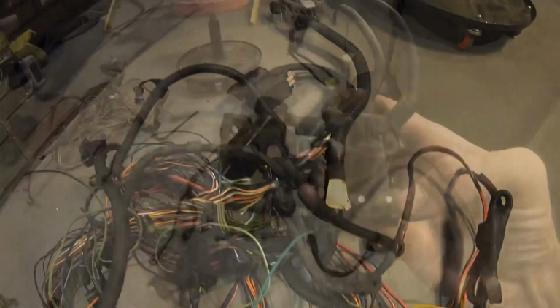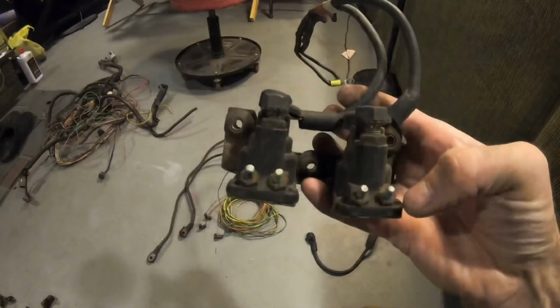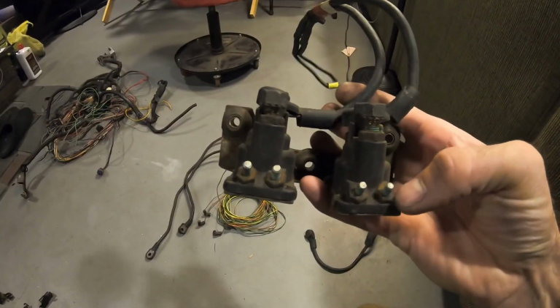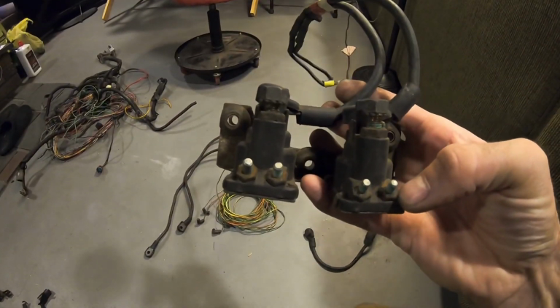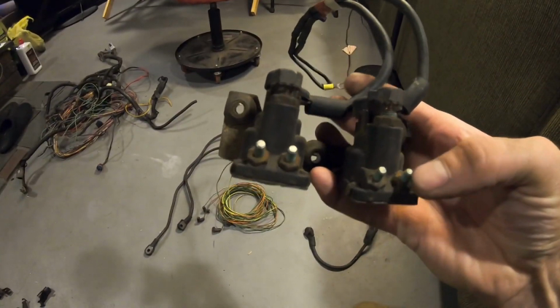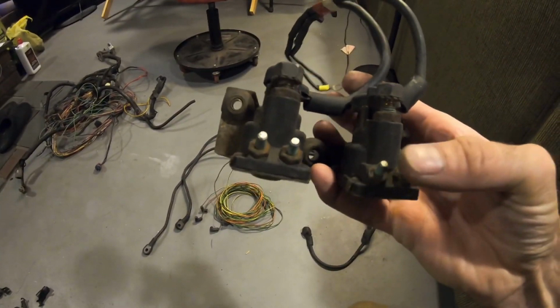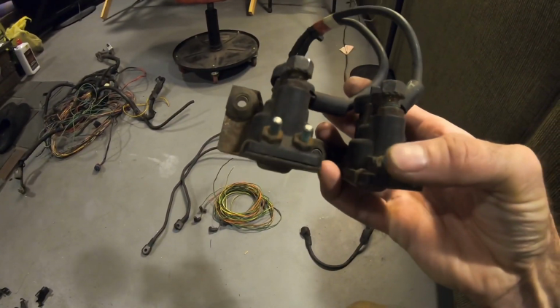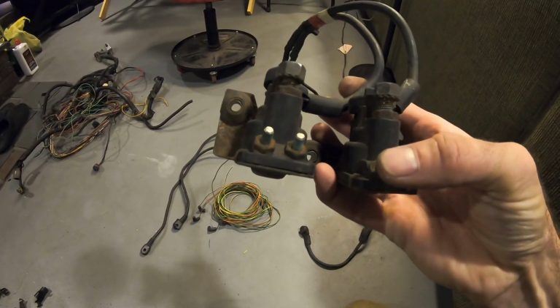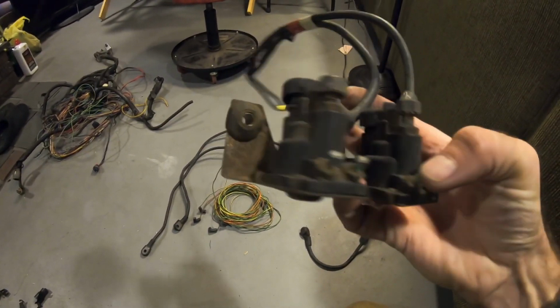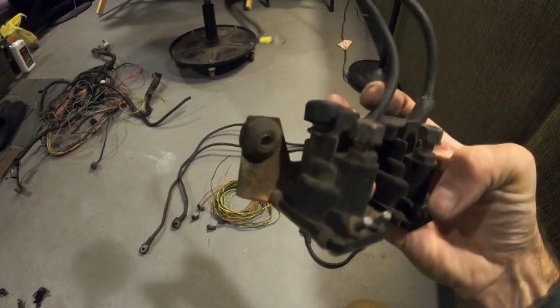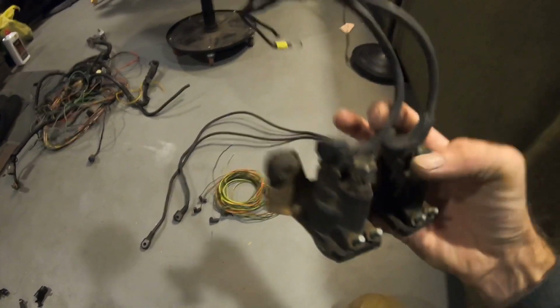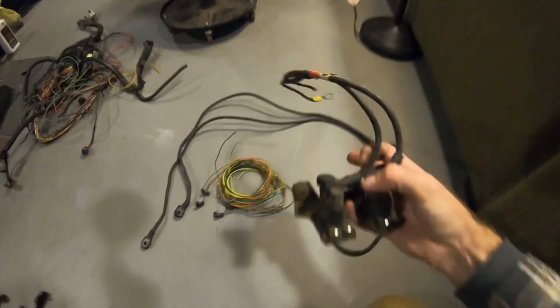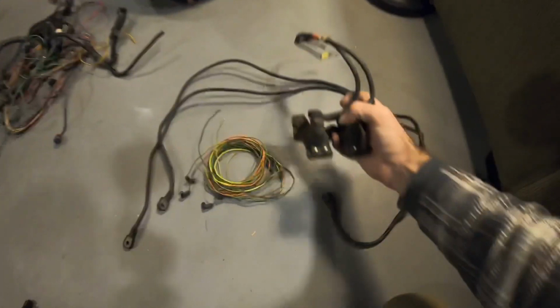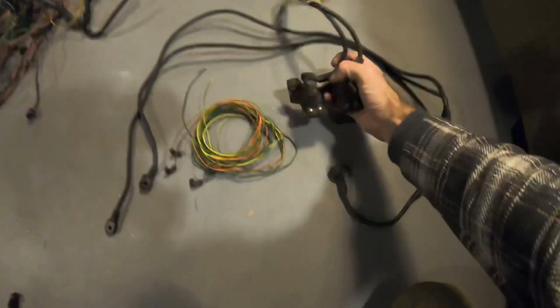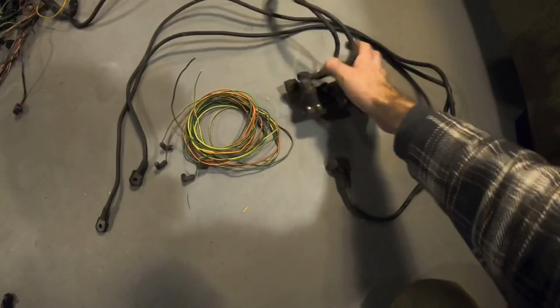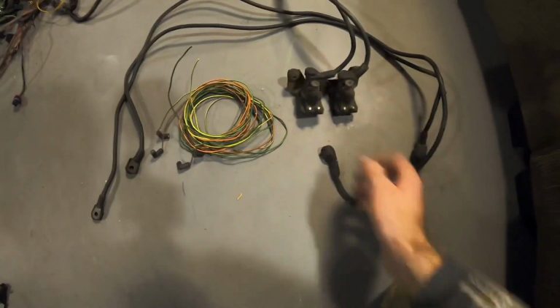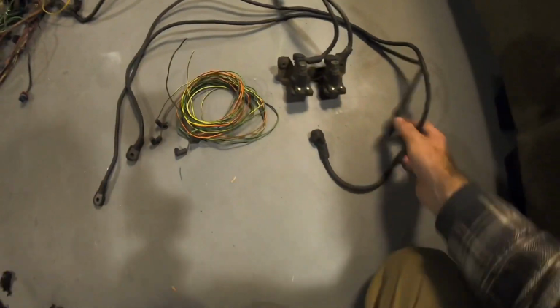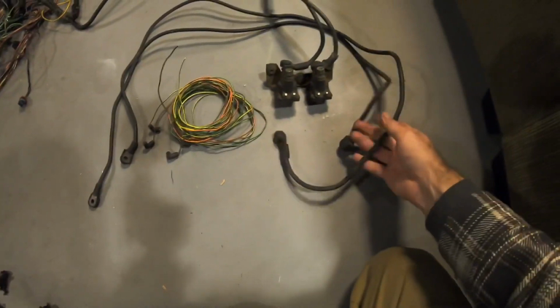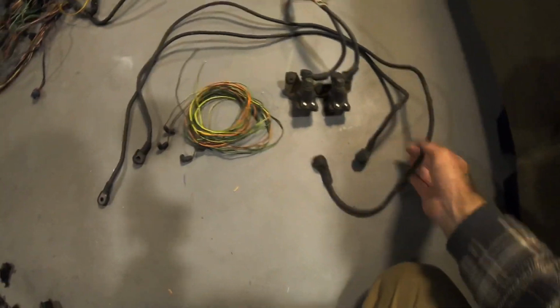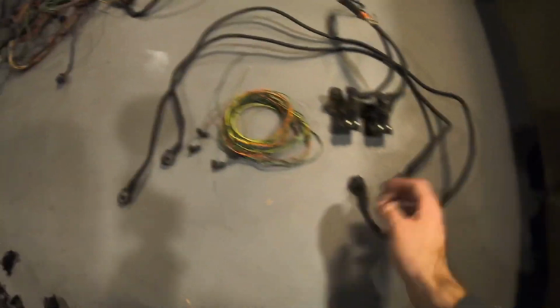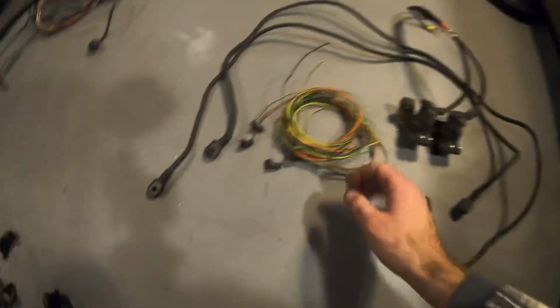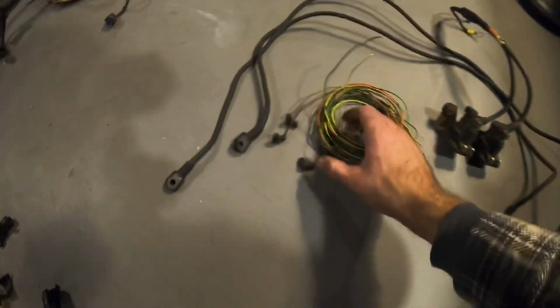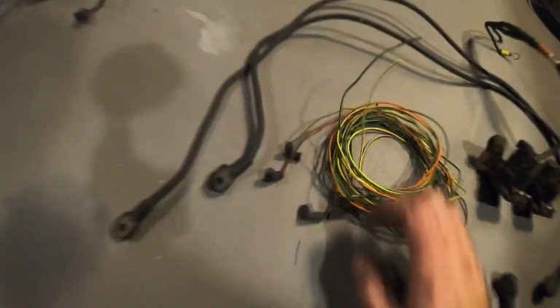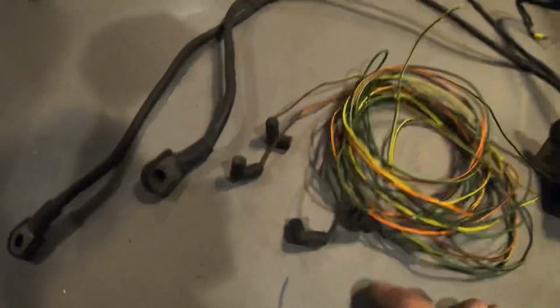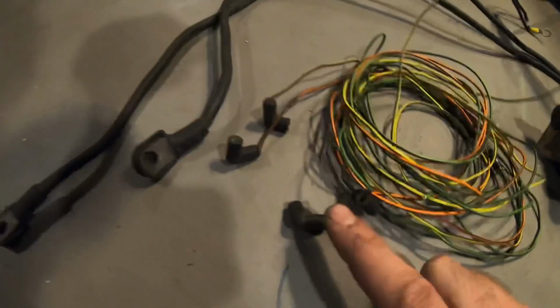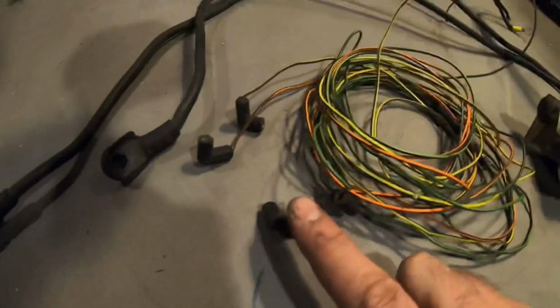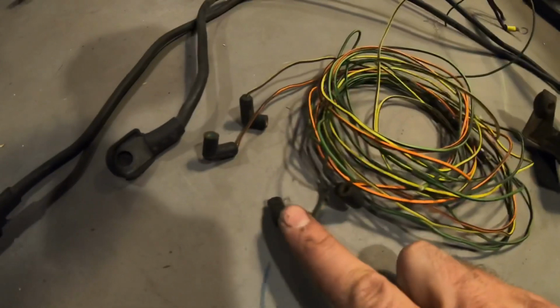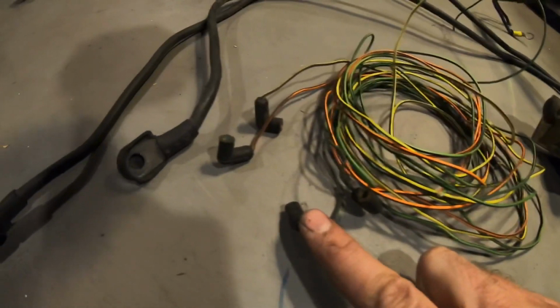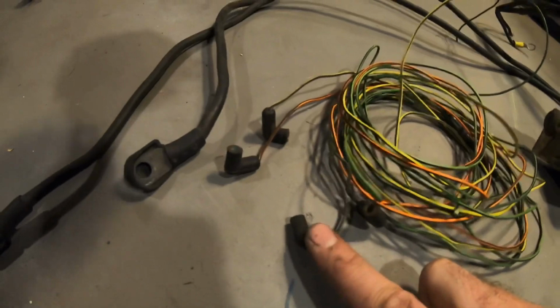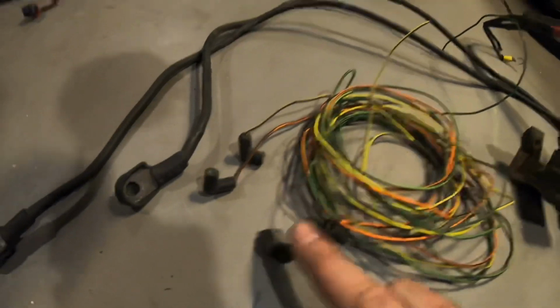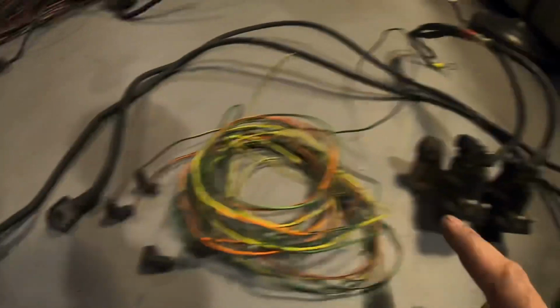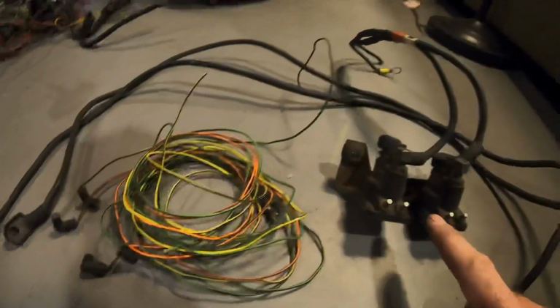The main pieces you will need are the solenoids with battery cables, the cables that go to the grid heaters, and some little trigger wires that clip on the solenoids.